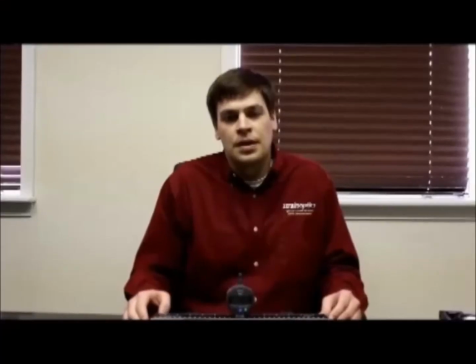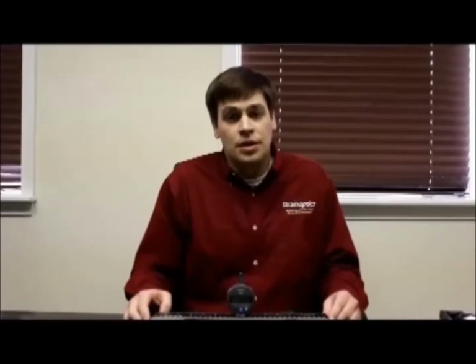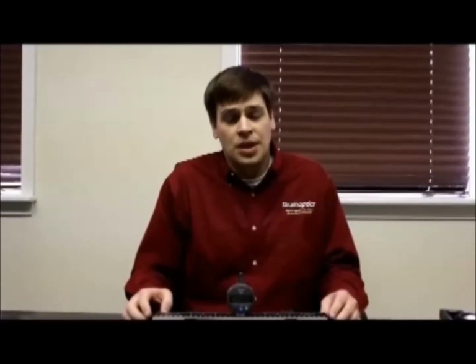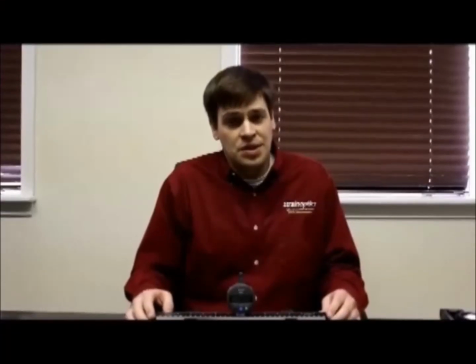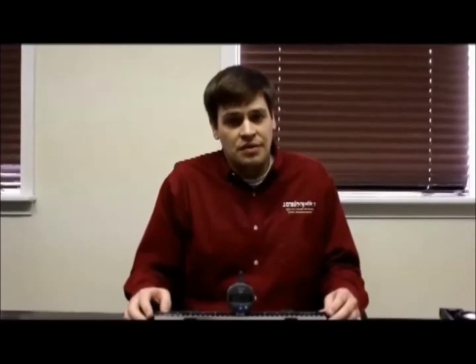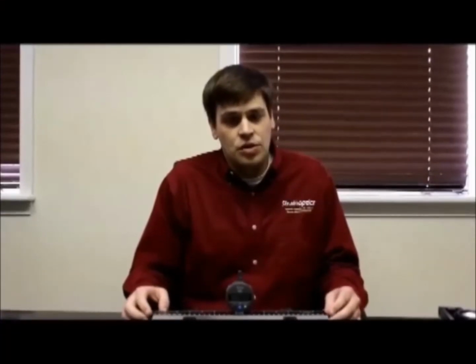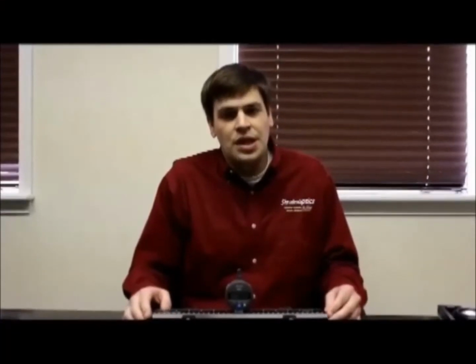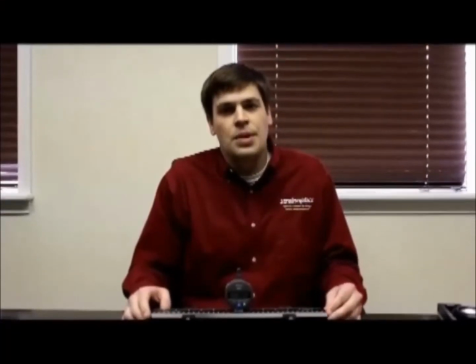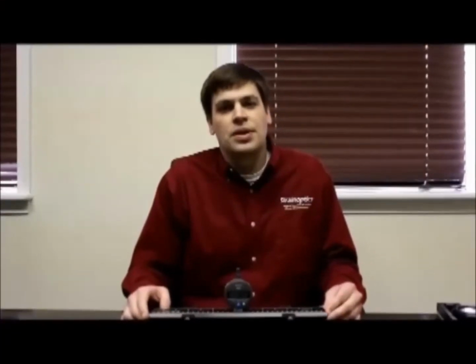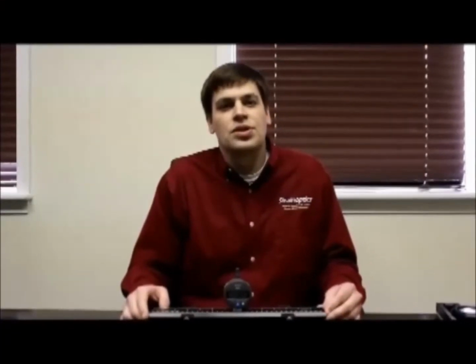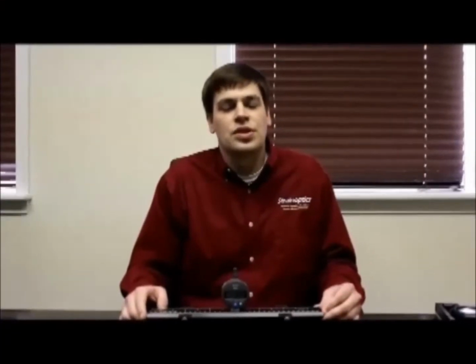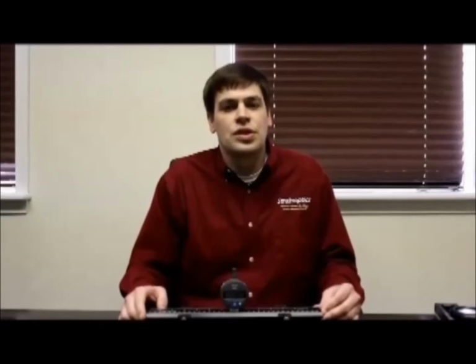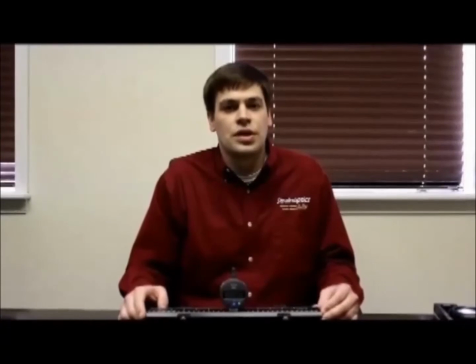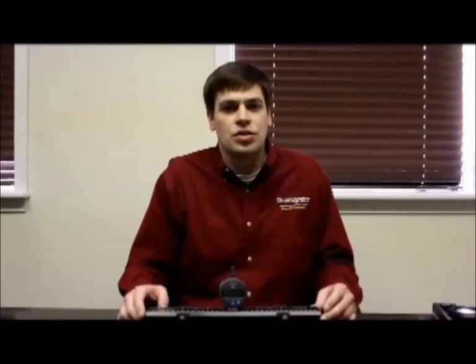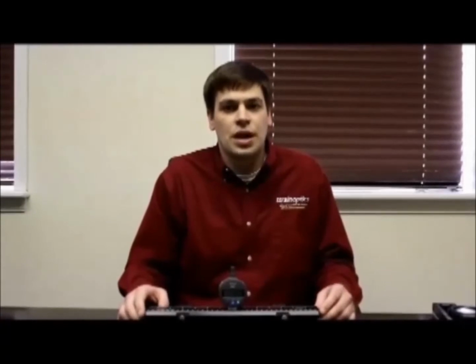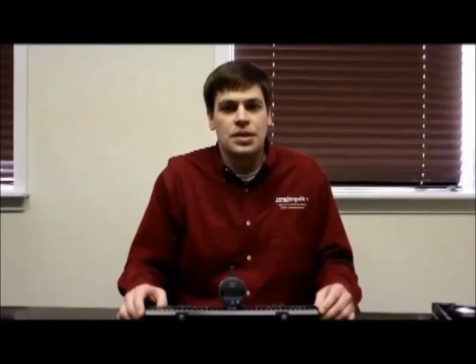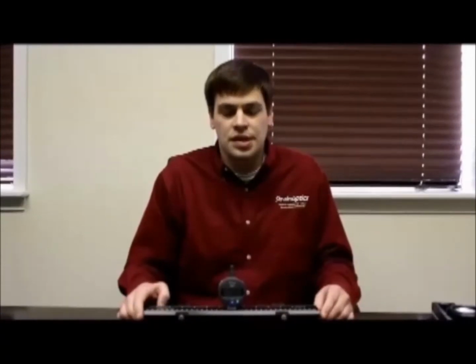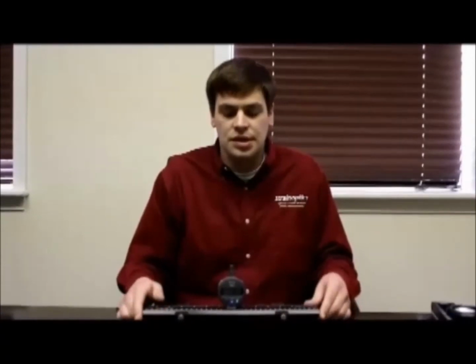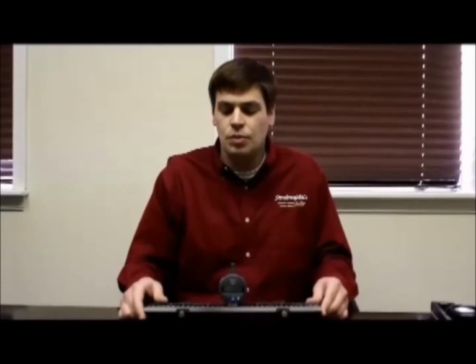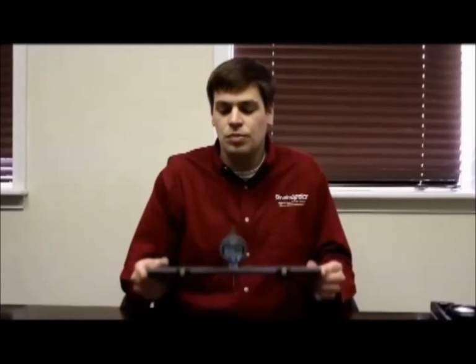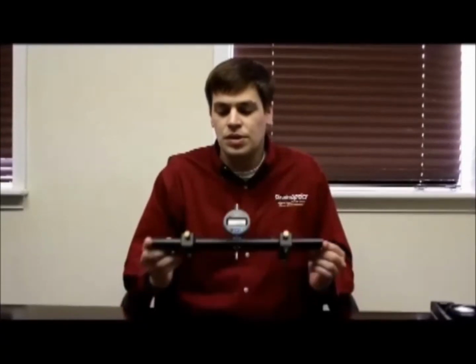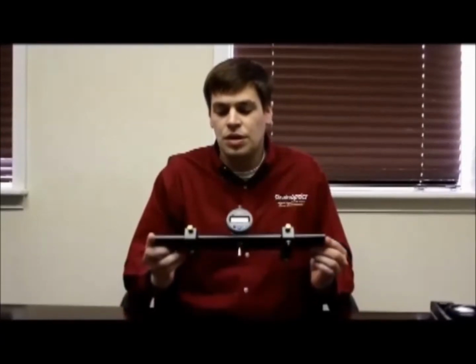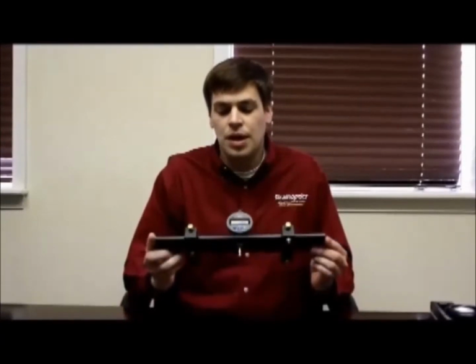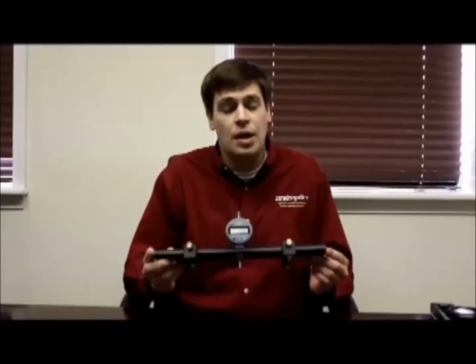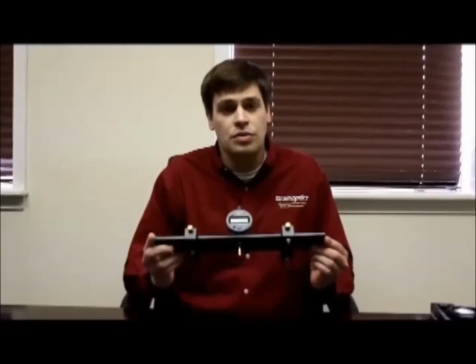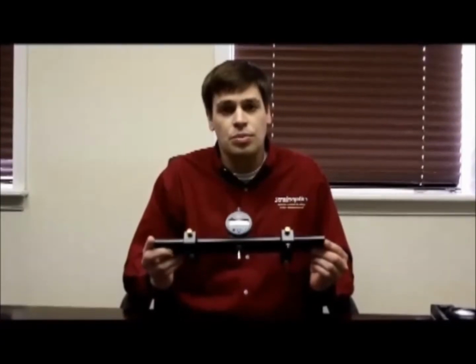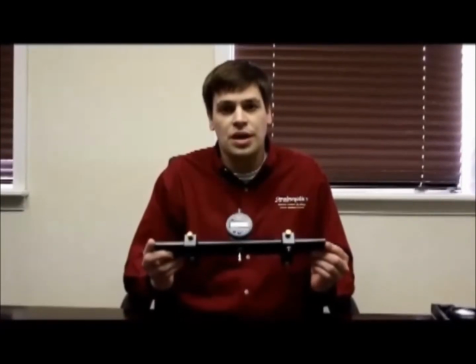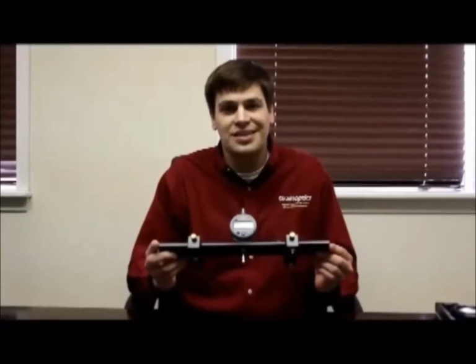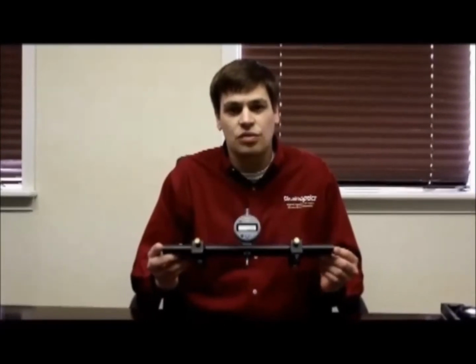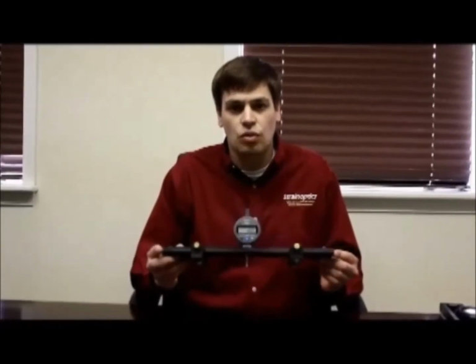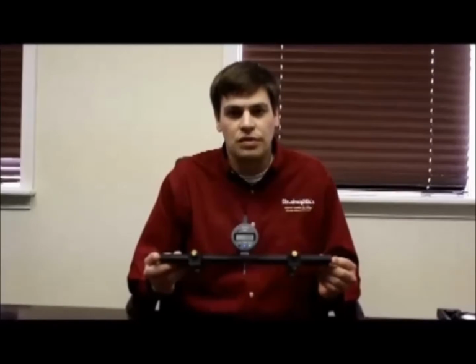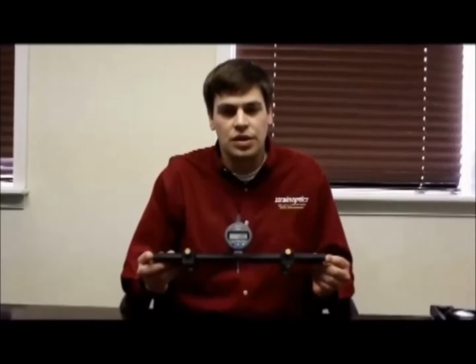Hello, my name is Tom Fritchman and I'm an applications engineer here at StrainOptics. Today we will be talking about our three-point contact roller wave gauge.